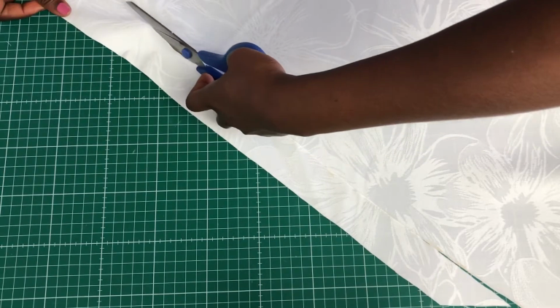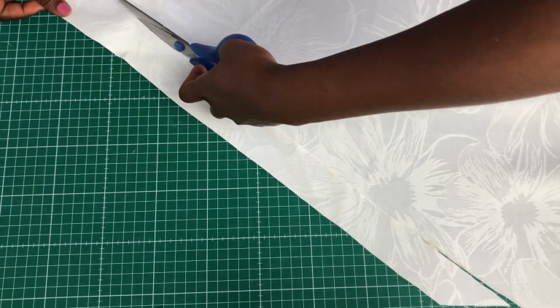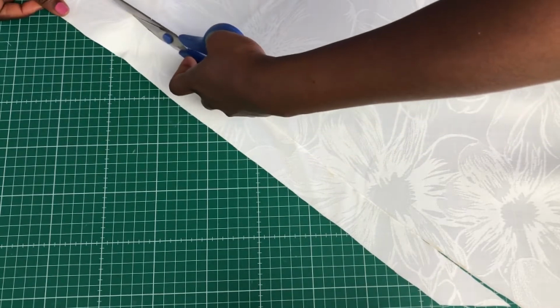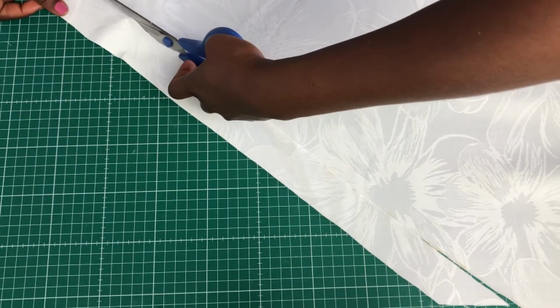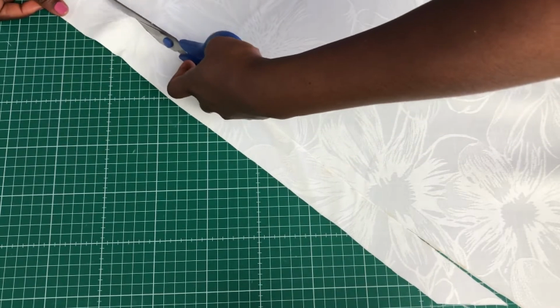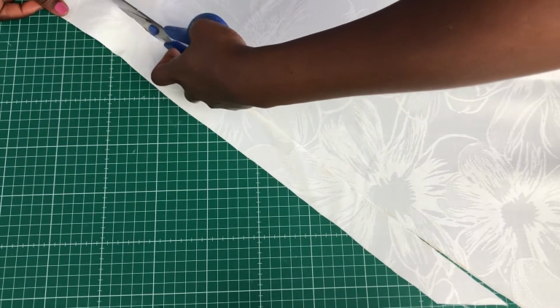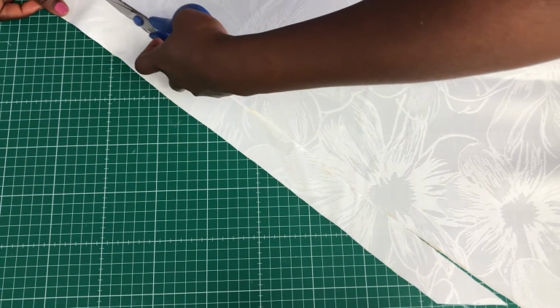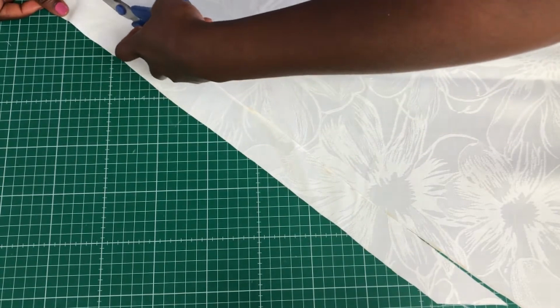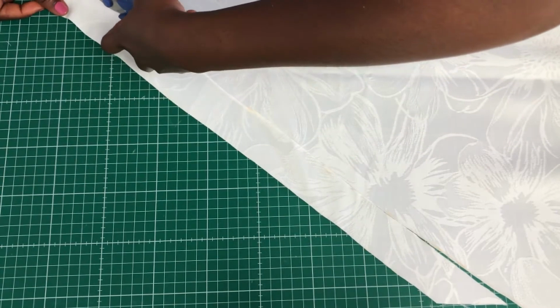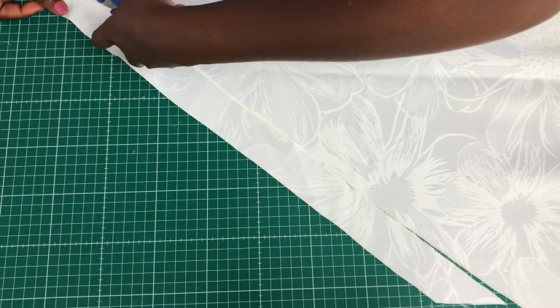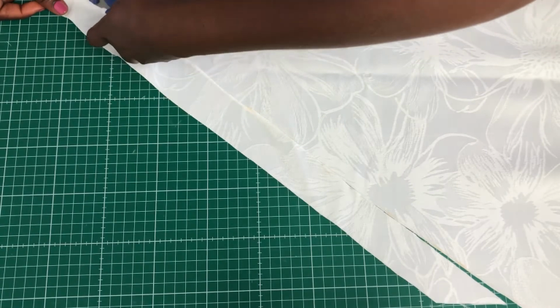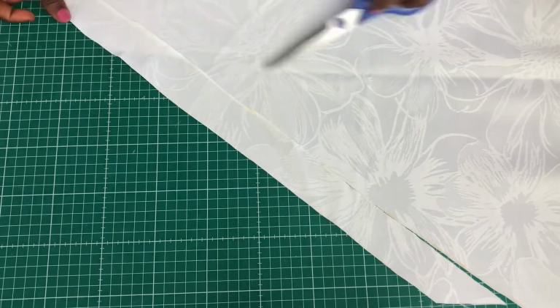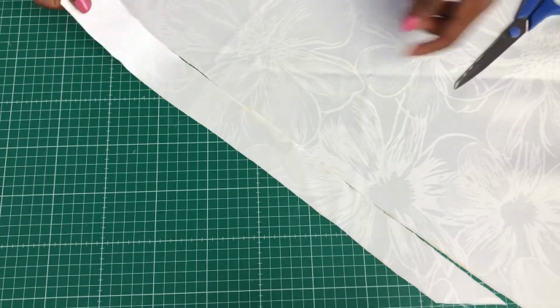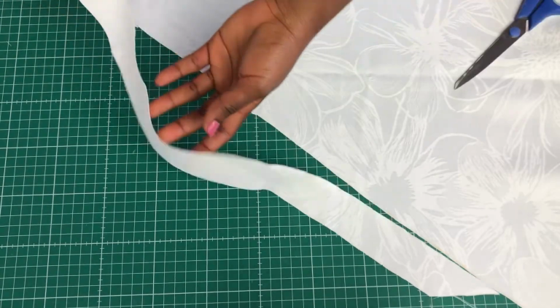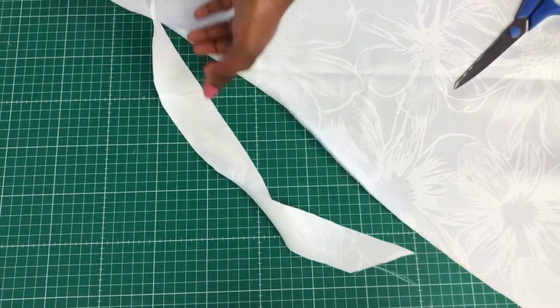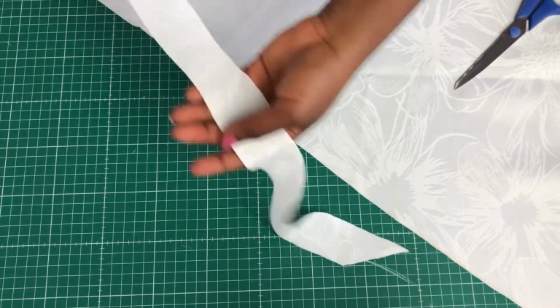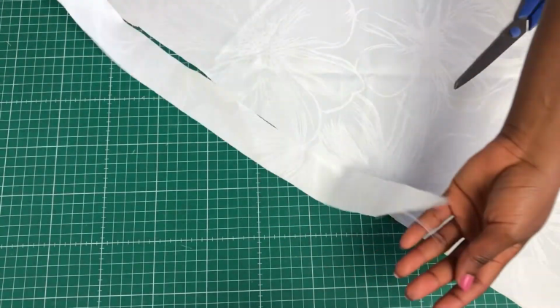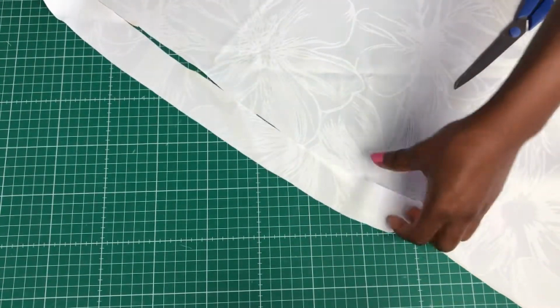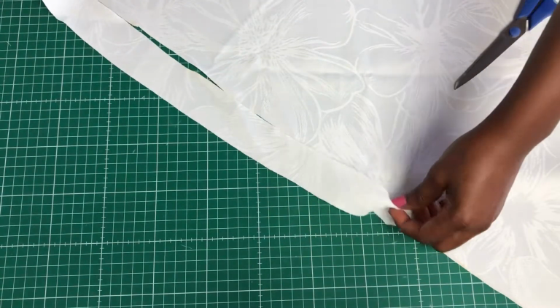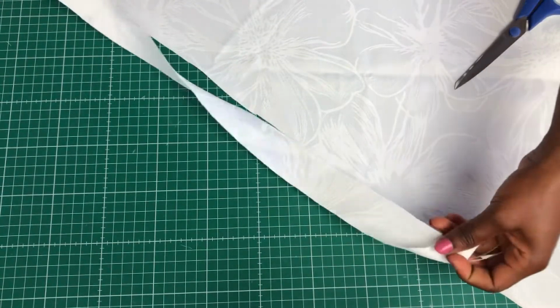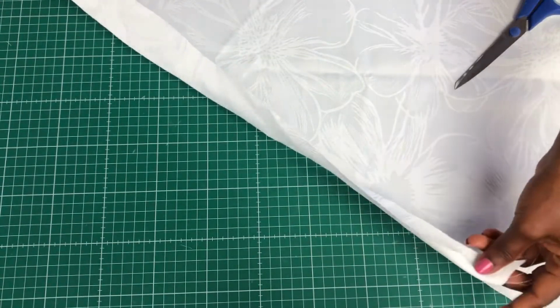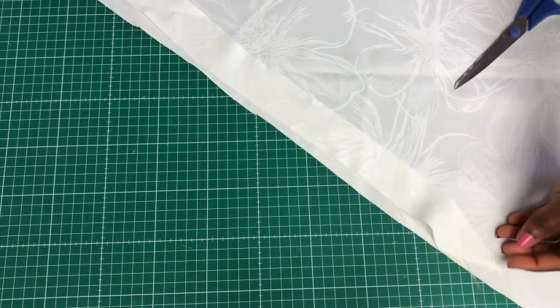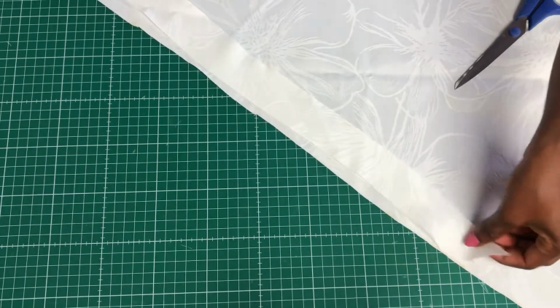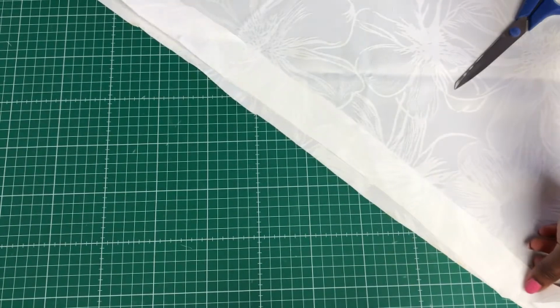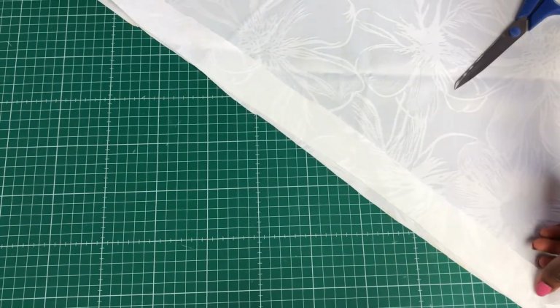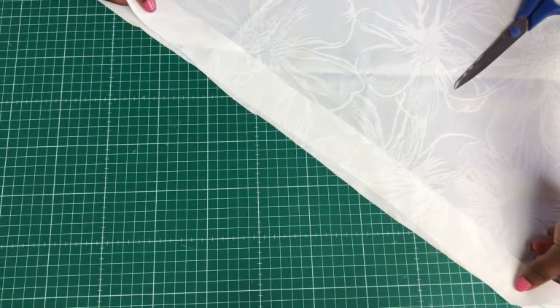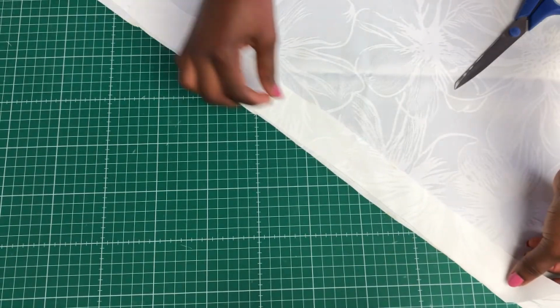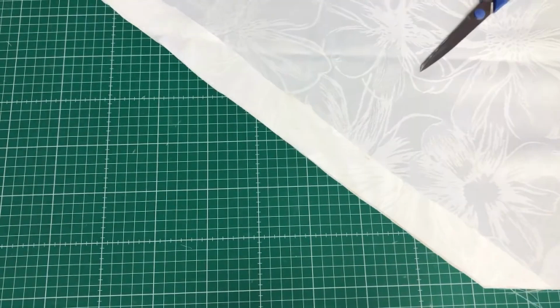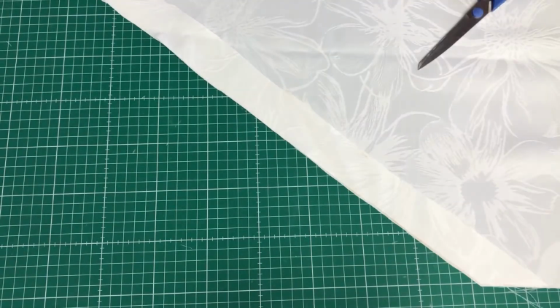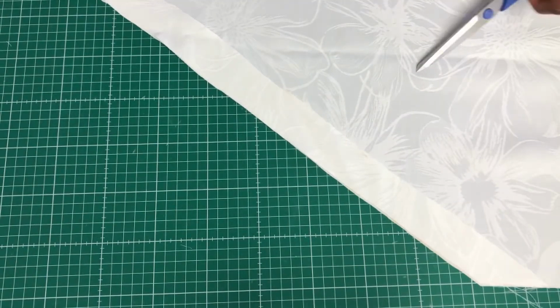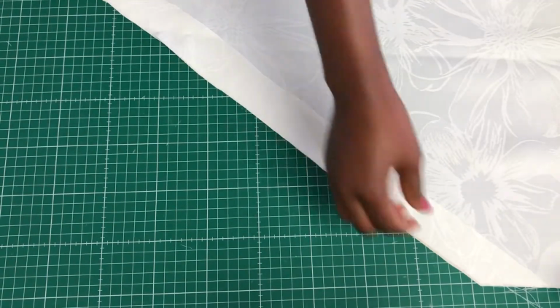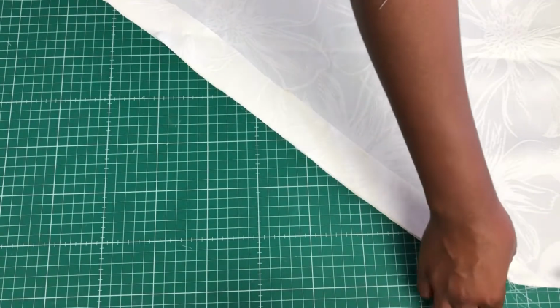I'm going to cut about three of these bias strips. You can make them as long as you want, which means you'll need to cut more. Place the piece on top of the fabric again and cut out the same thing.